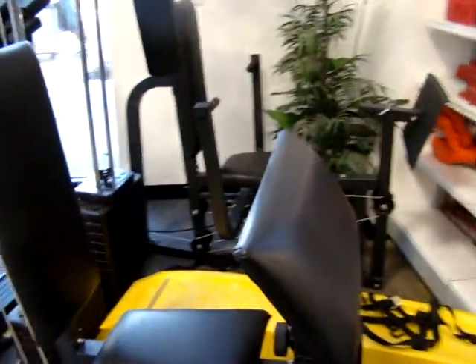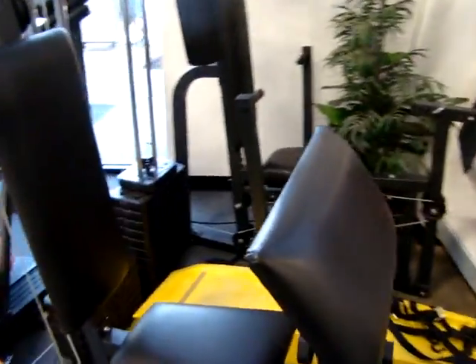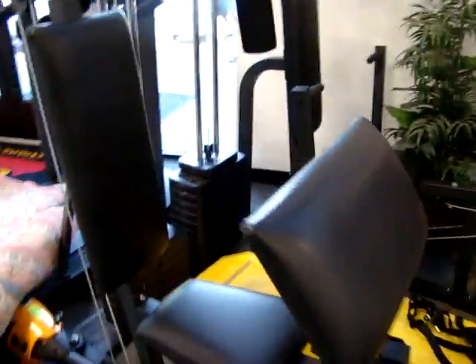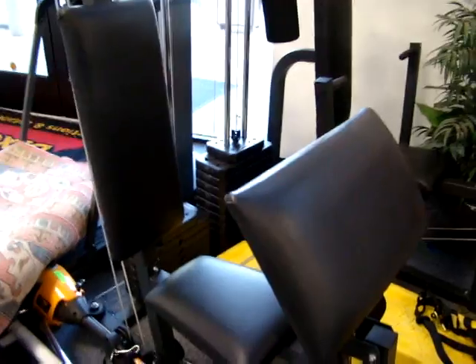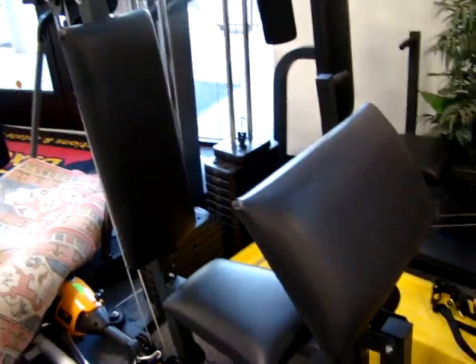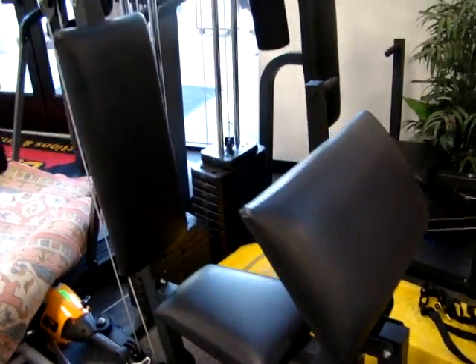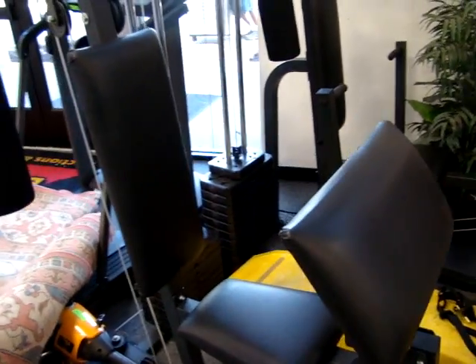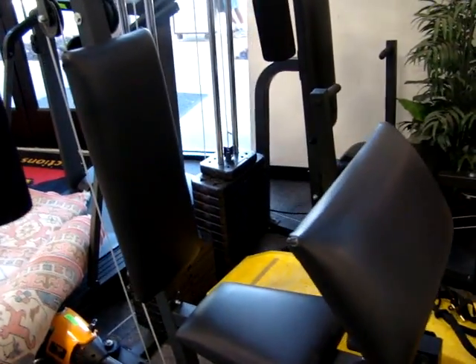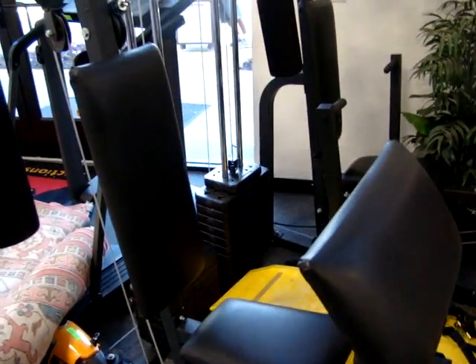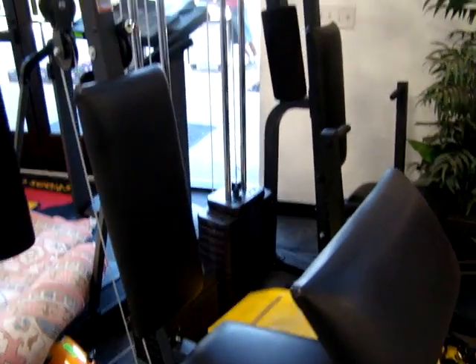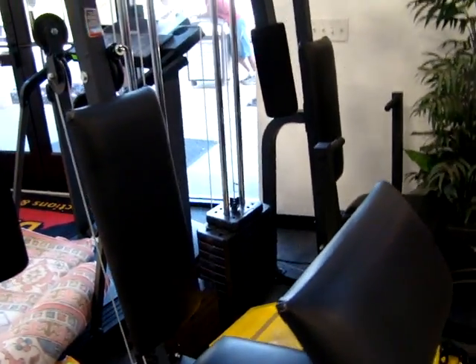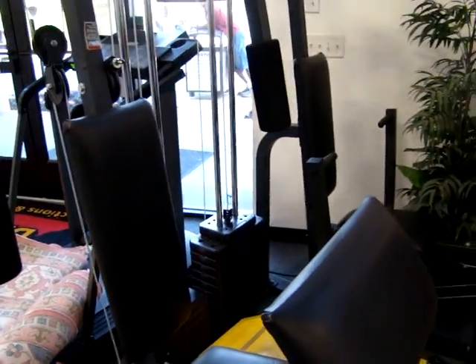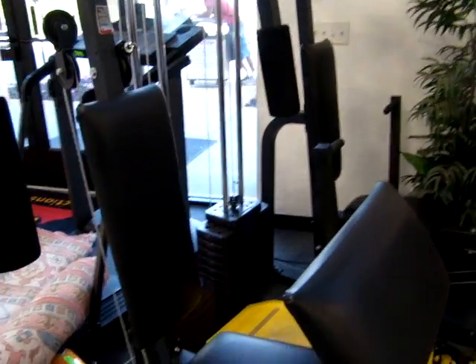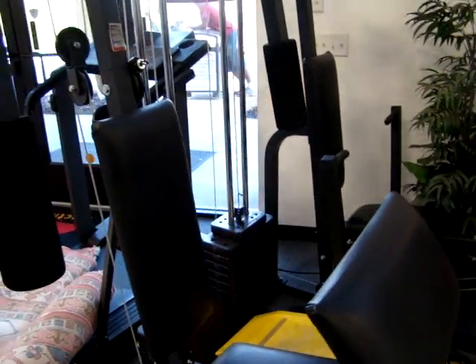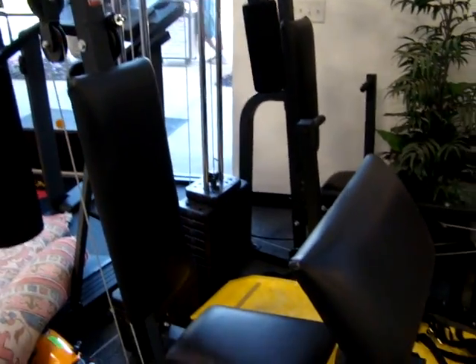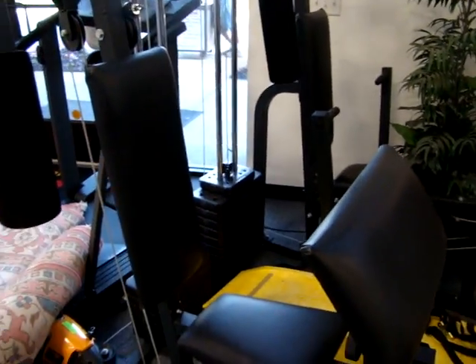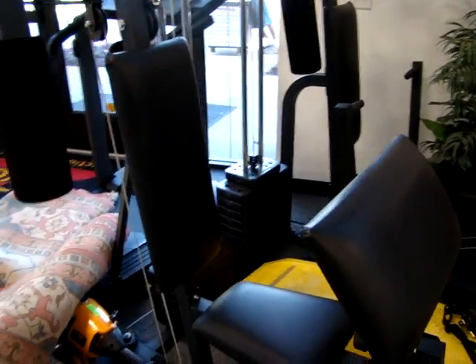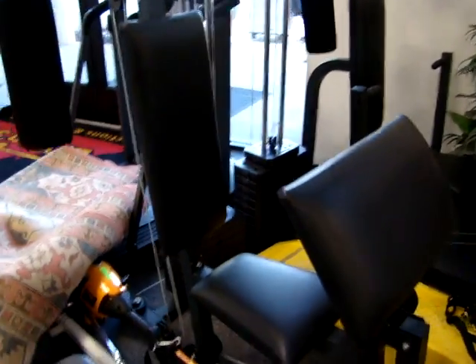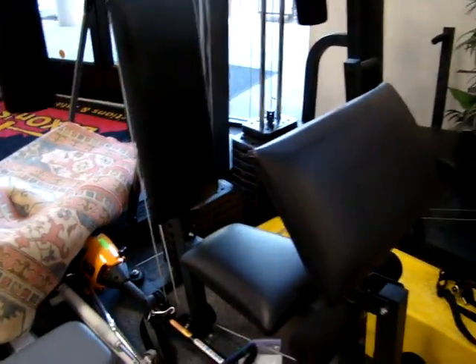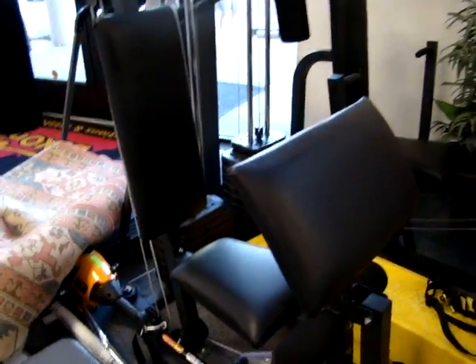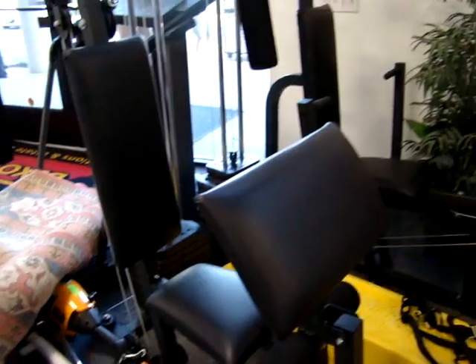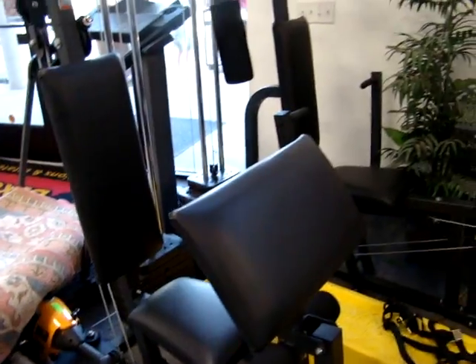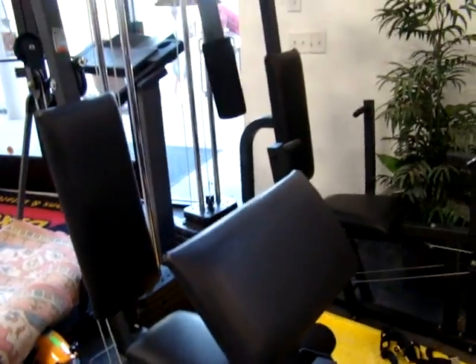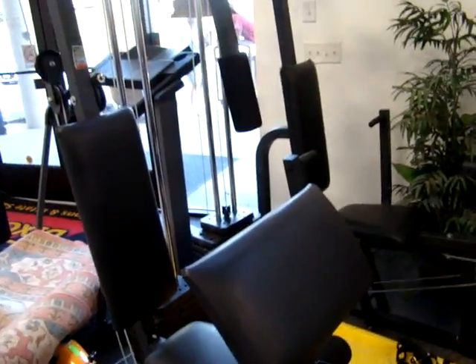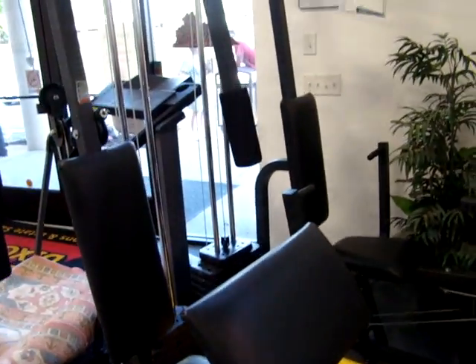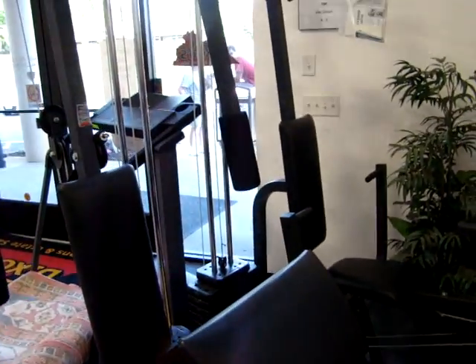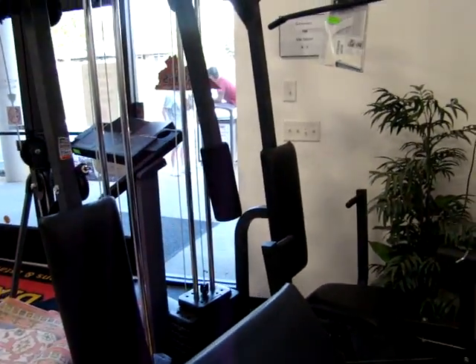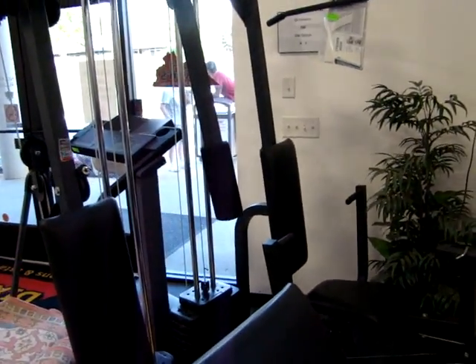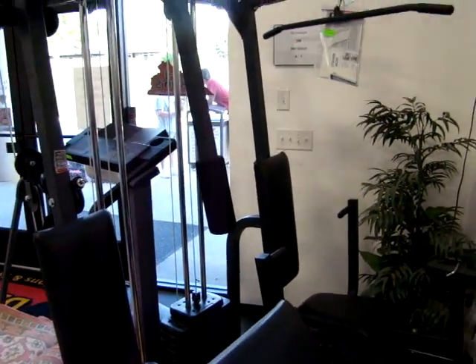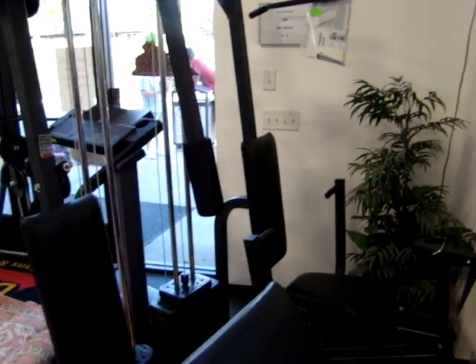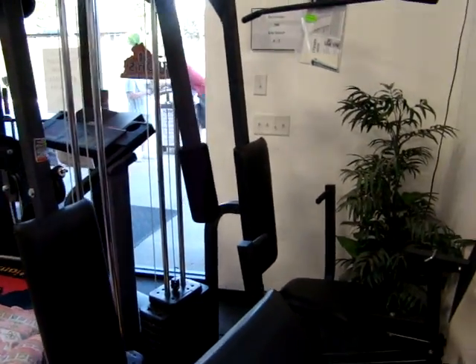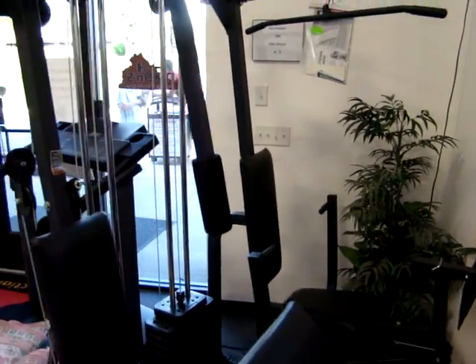Here we have a nice NordicTrack weight machine. You've got your leg press, butterfly press, chest press, and all the free weights.